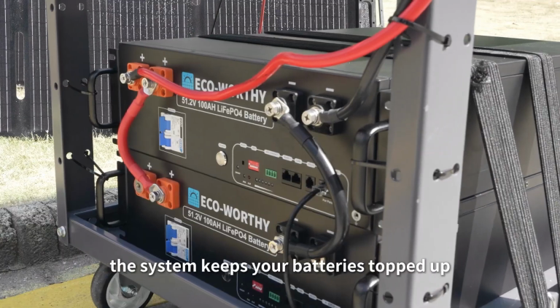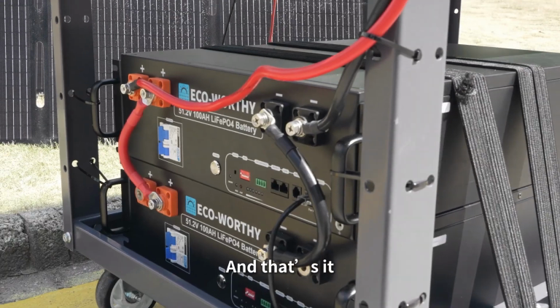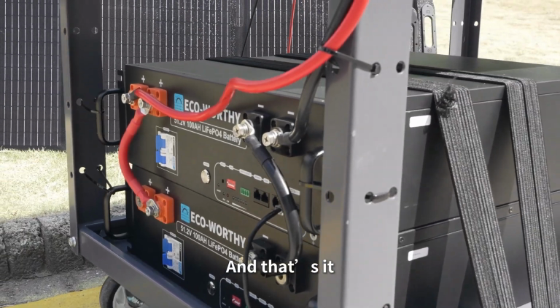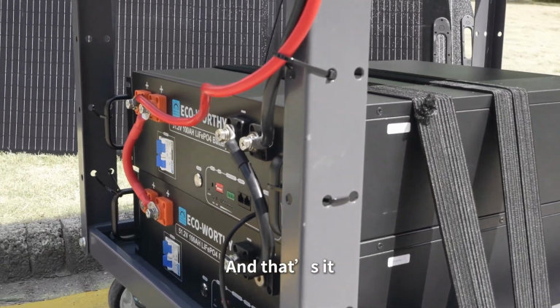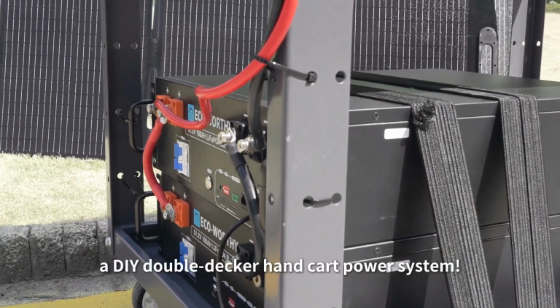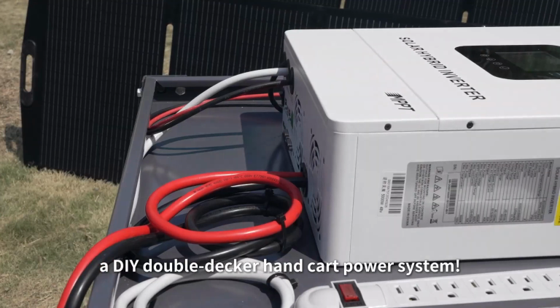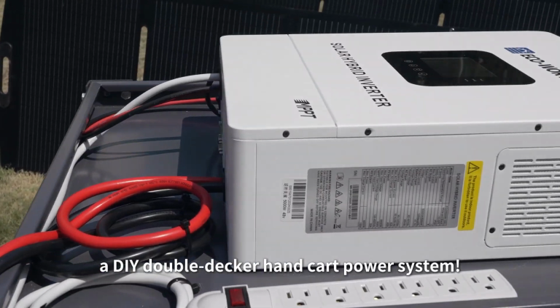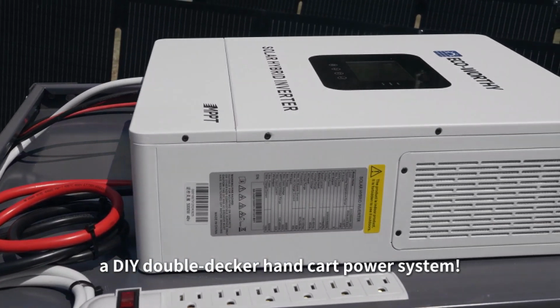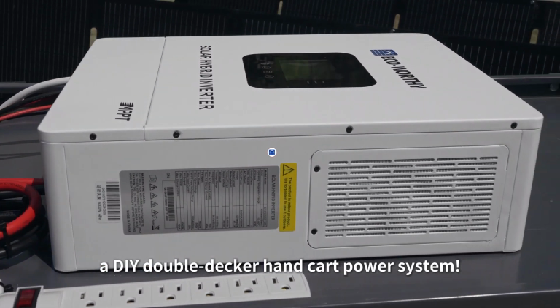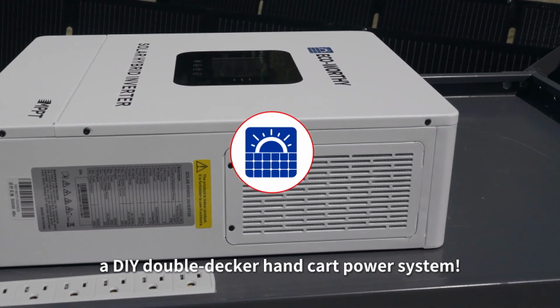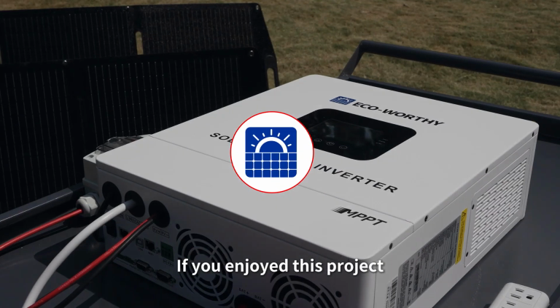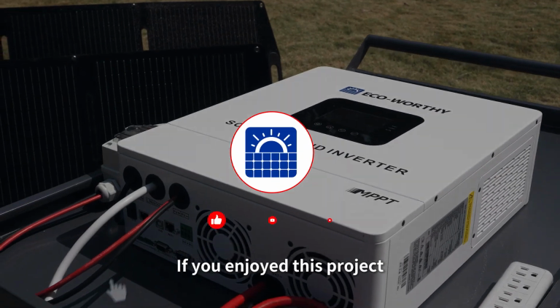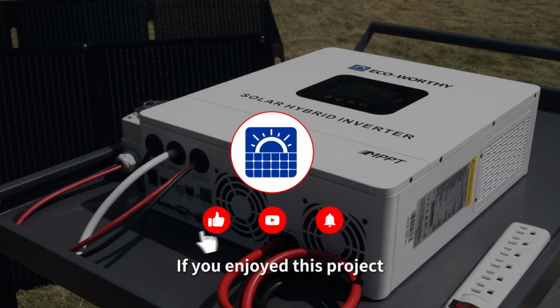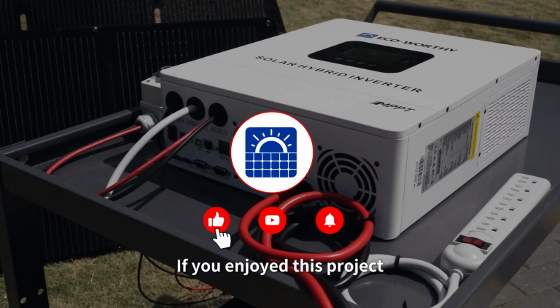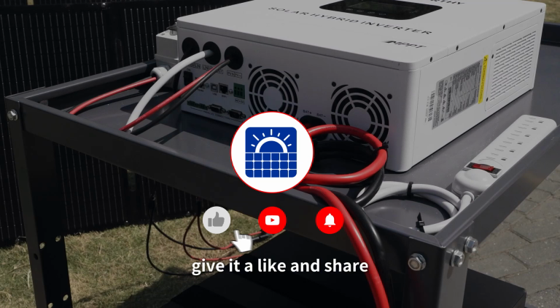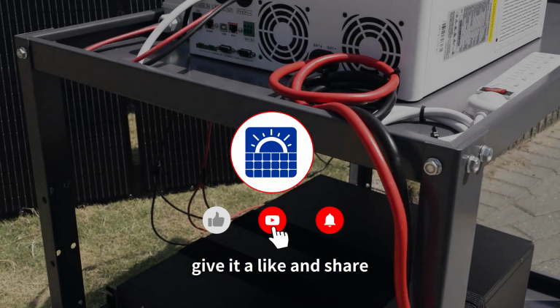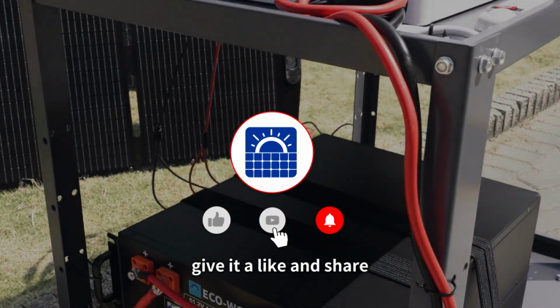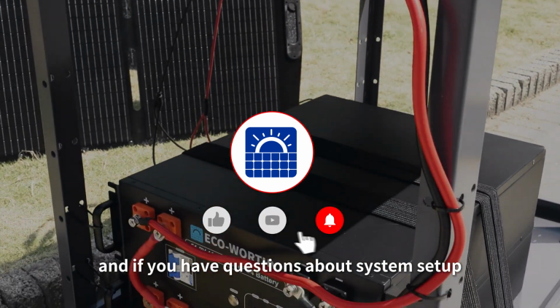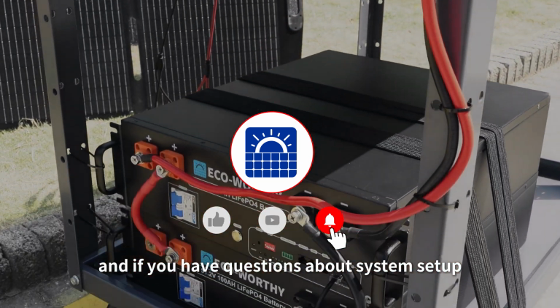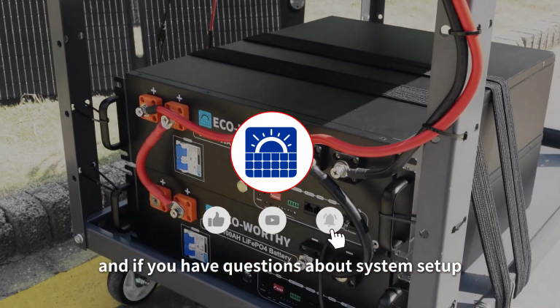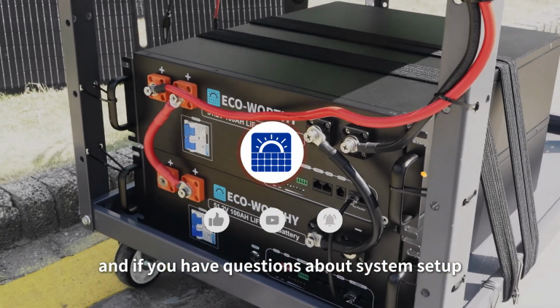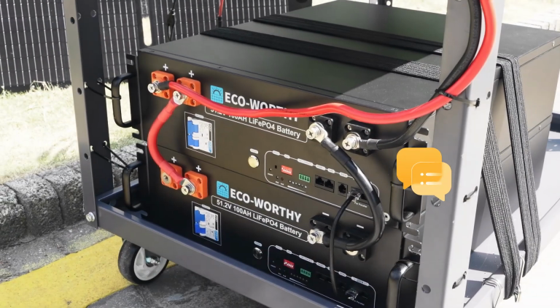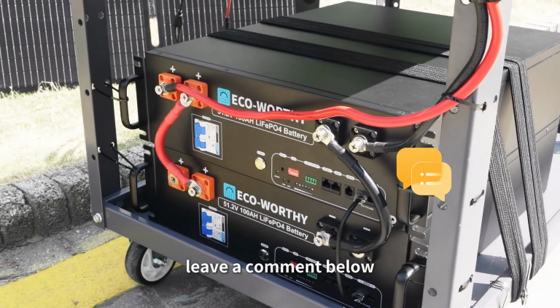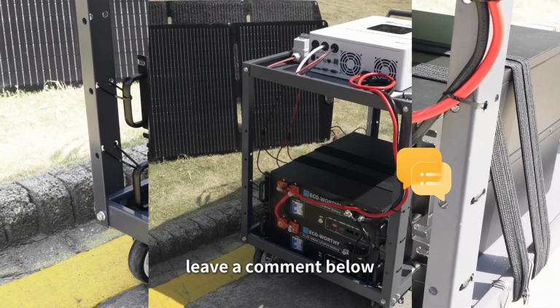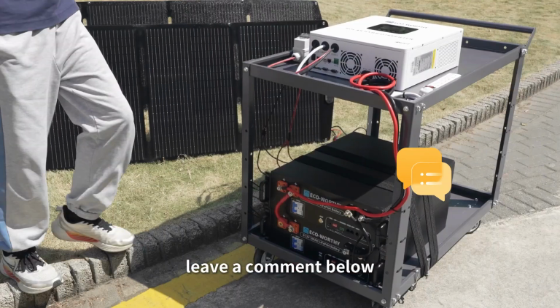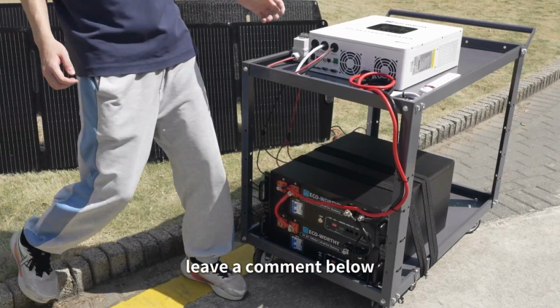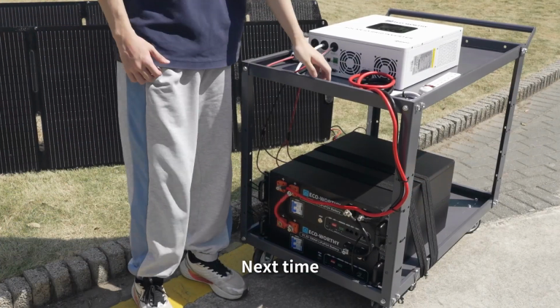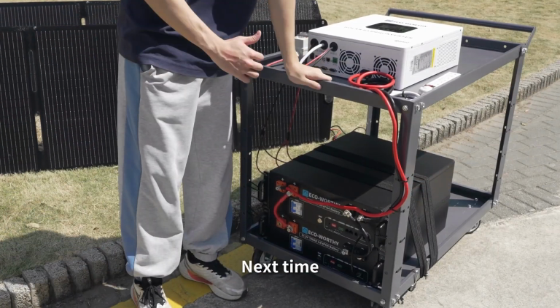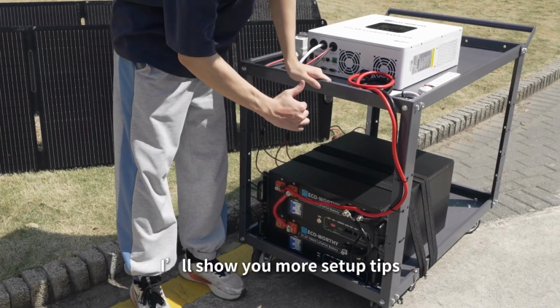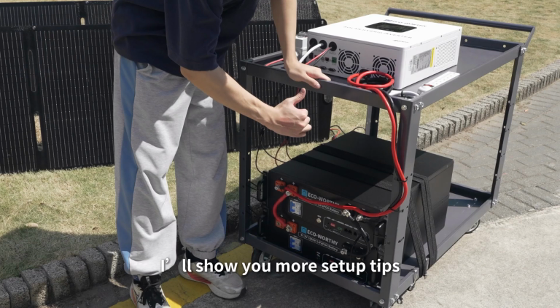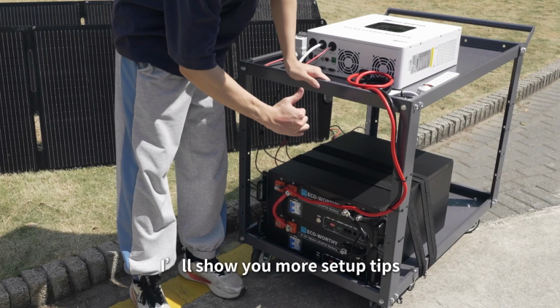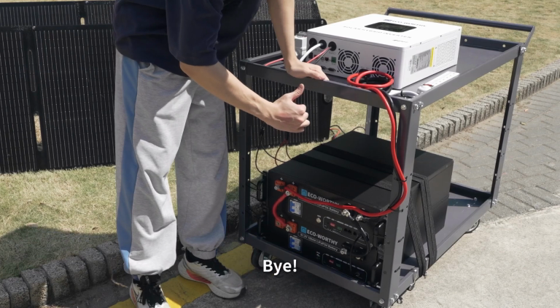And that's it — a DIY double-decker handcart power system! If you enjoyed this project, give it a like and share. If you have questions about system setup, leave a comment below. Next time, I'll show you more setup tips. Bye!